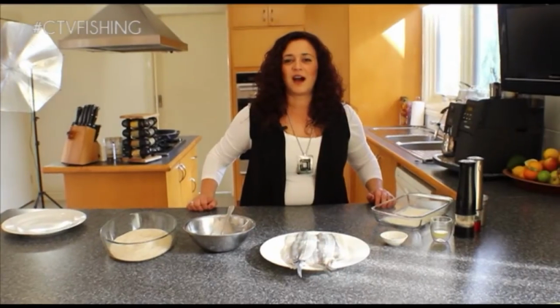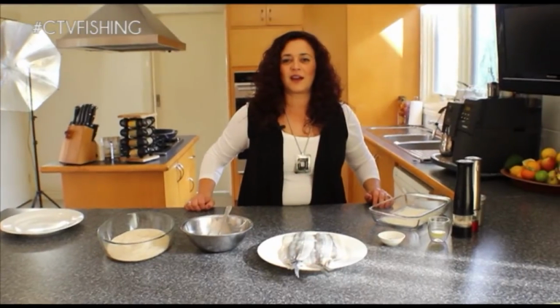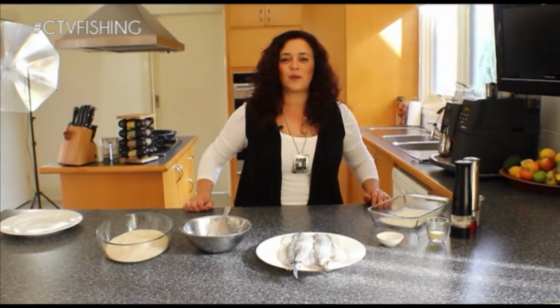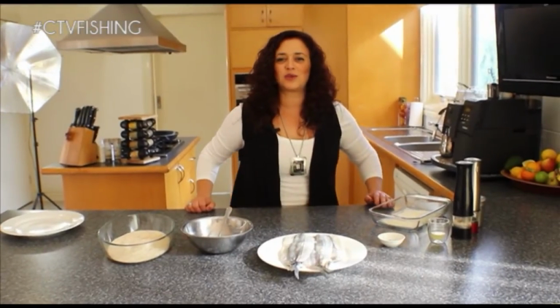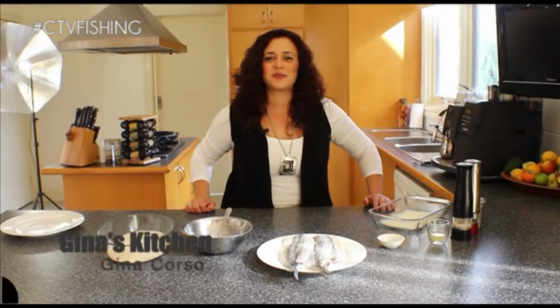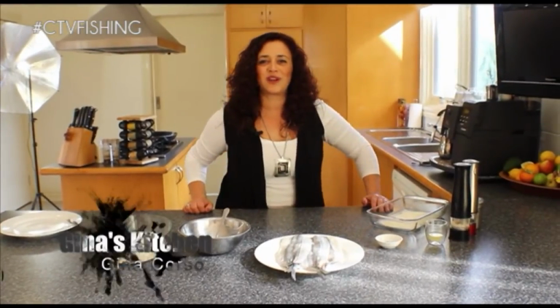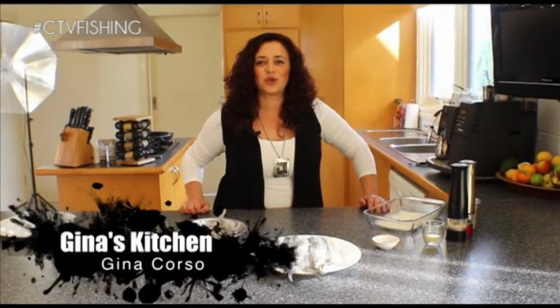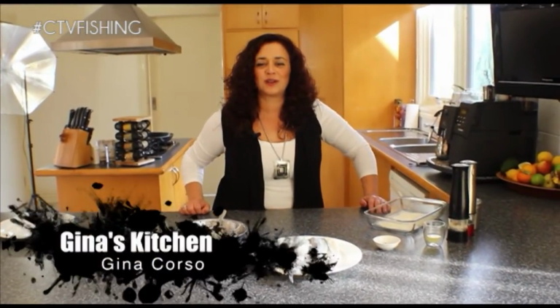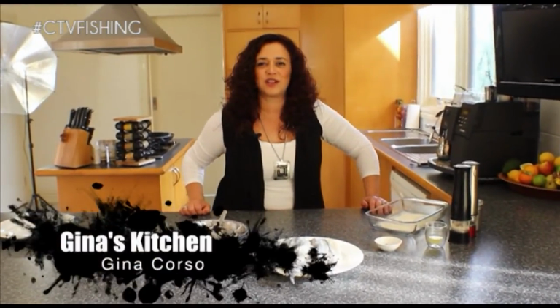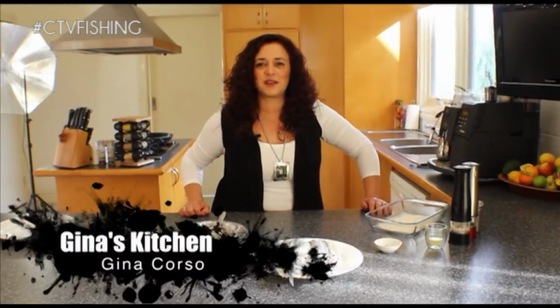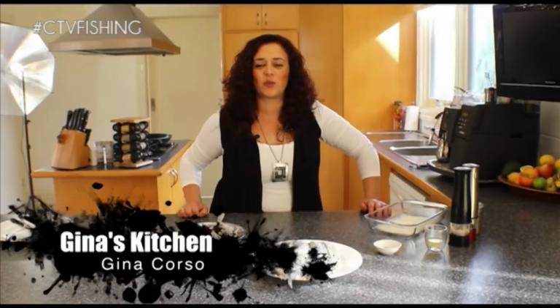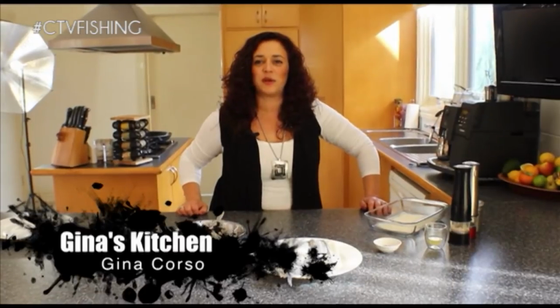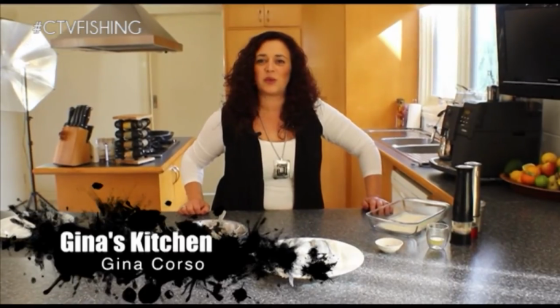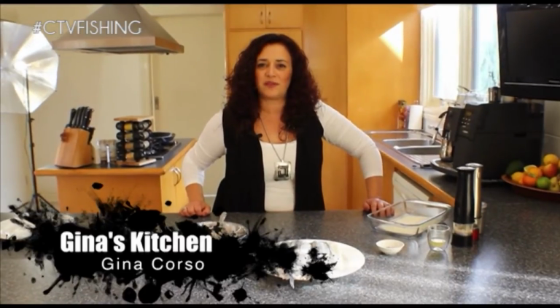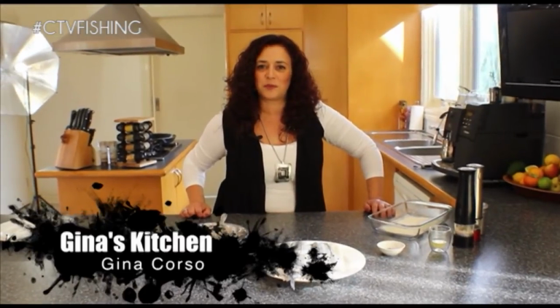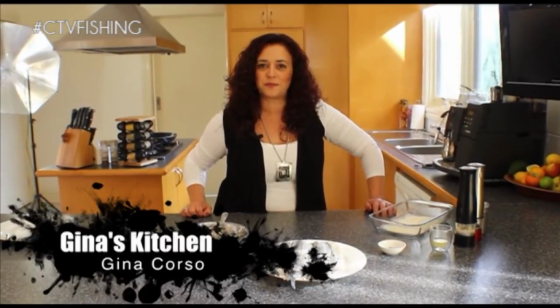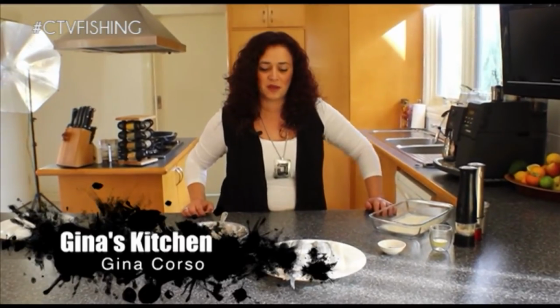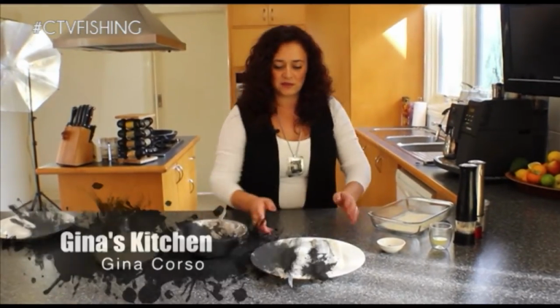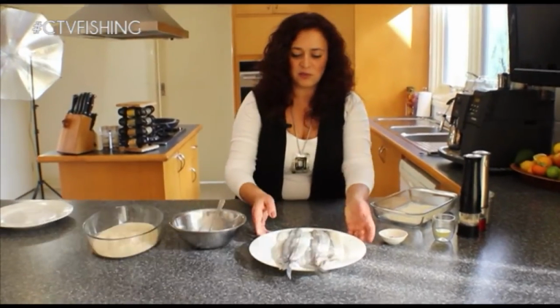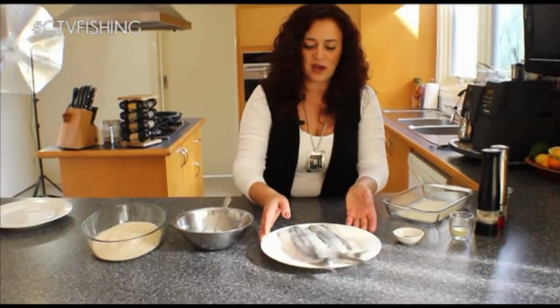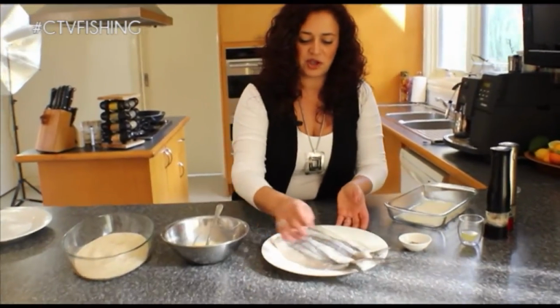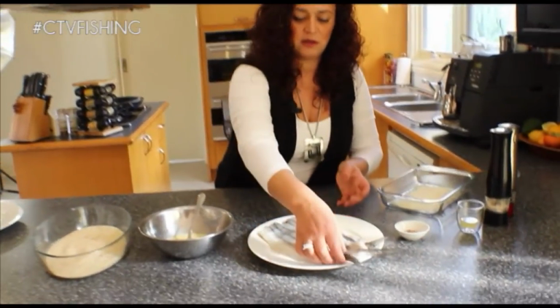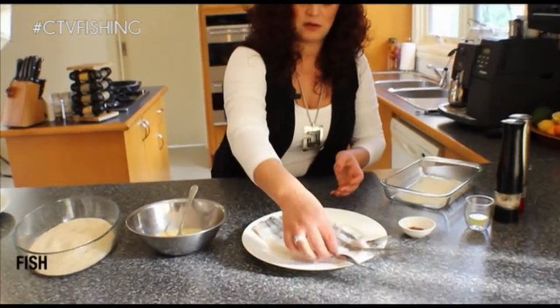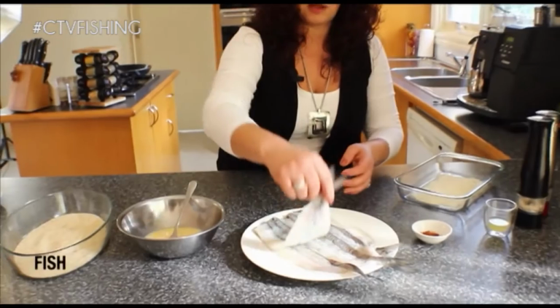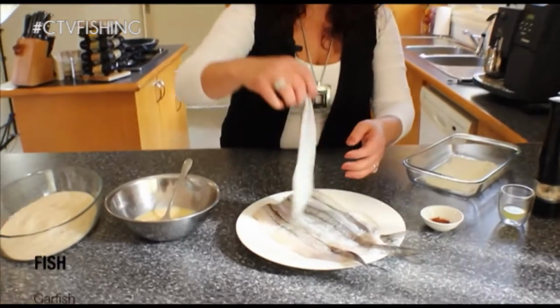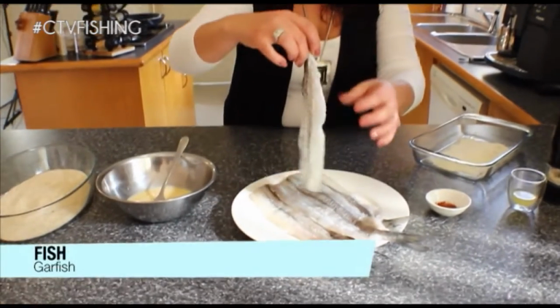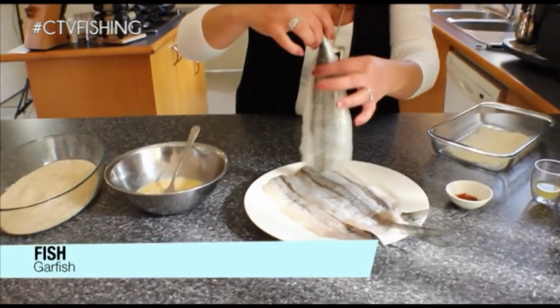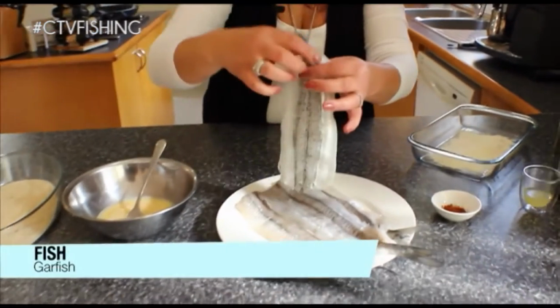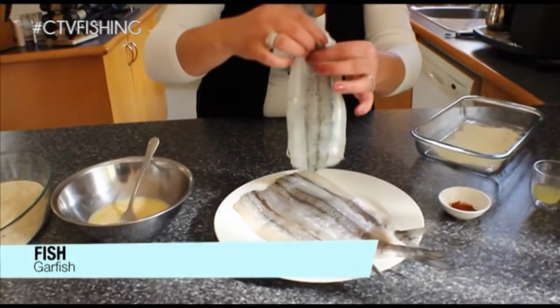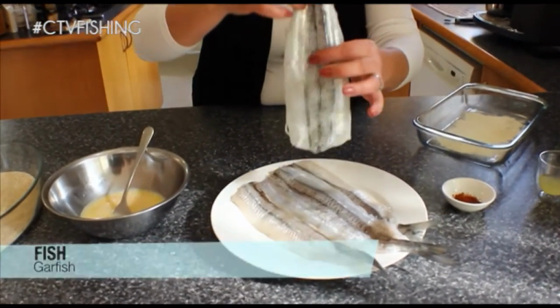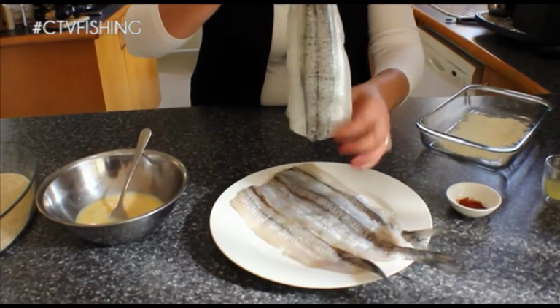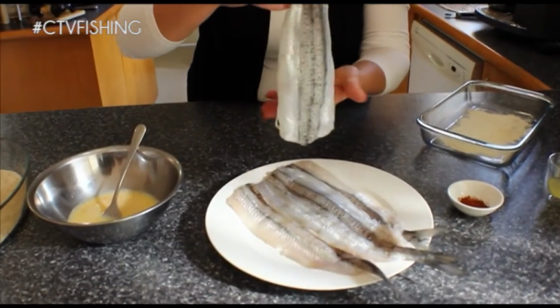Hi and welcome back to another episode of Catch and Cook. On tonight's episode we're going to be cooking with garfish. I've got some beautiful garfish here that we've butterflied and taken all the bones out of.